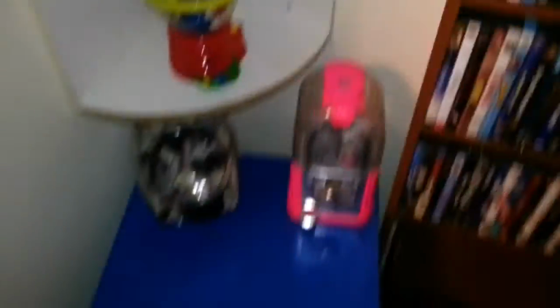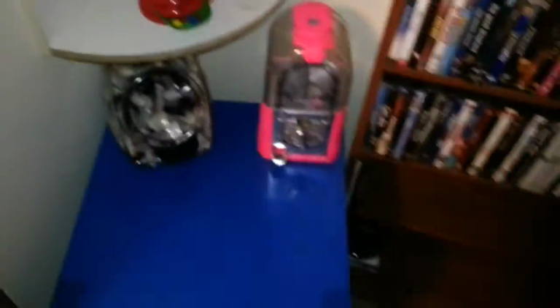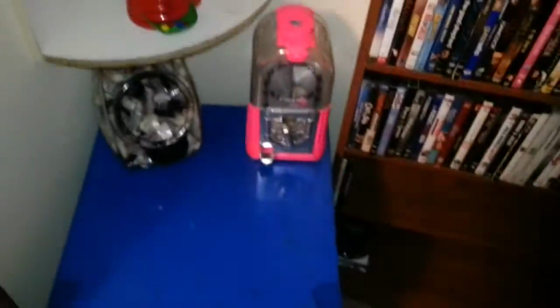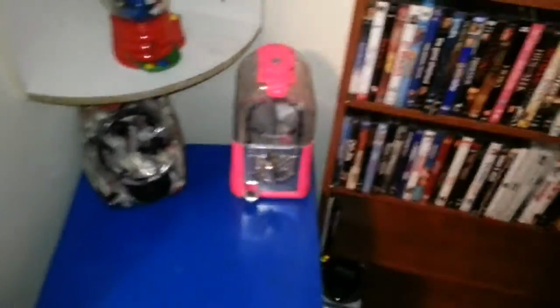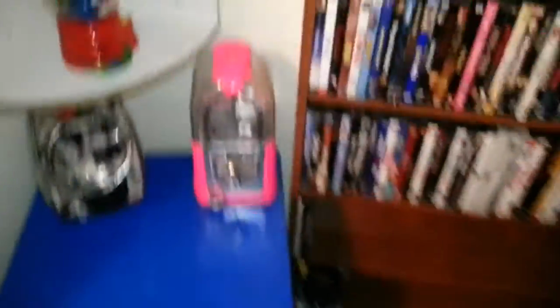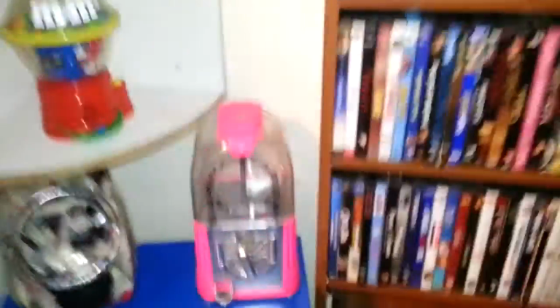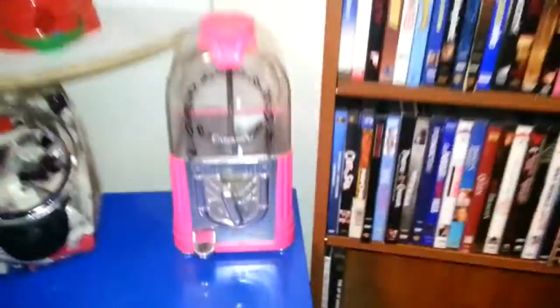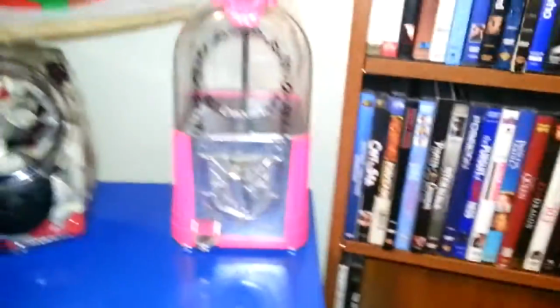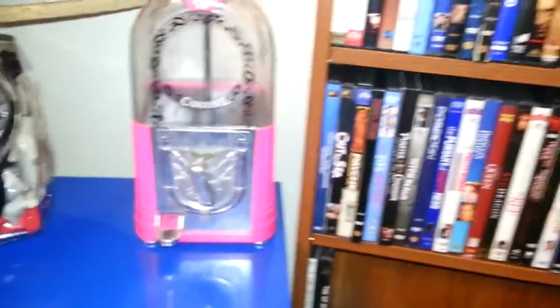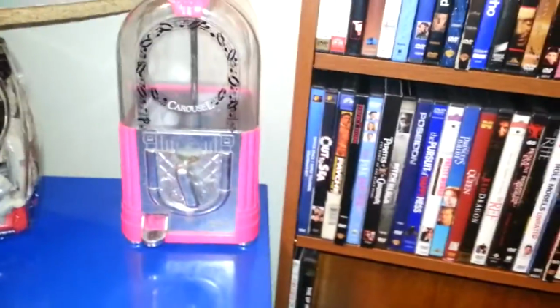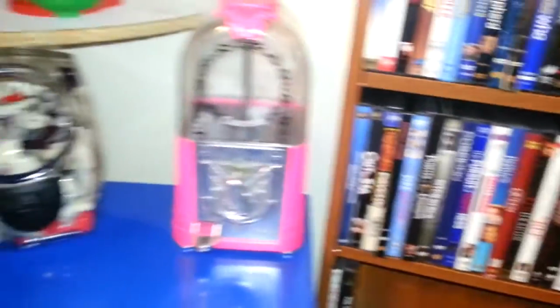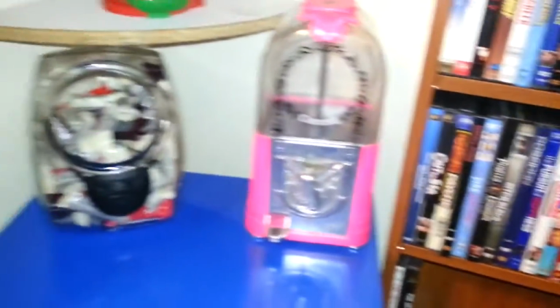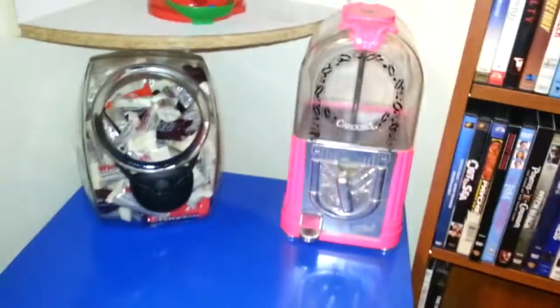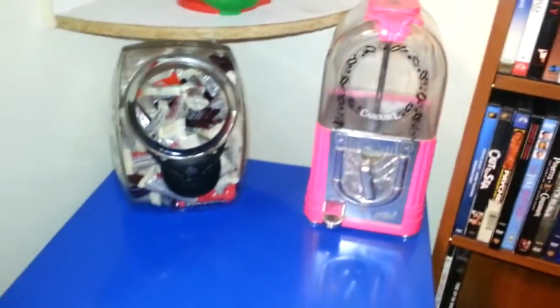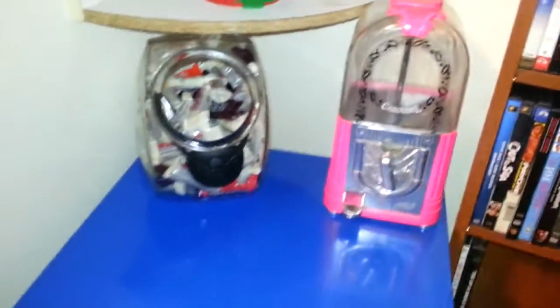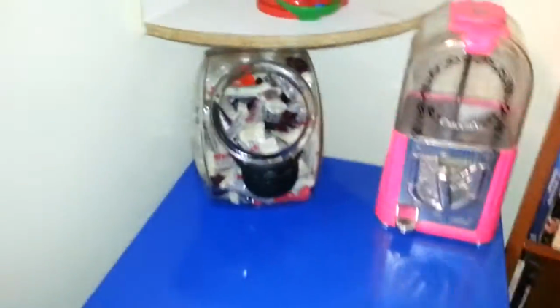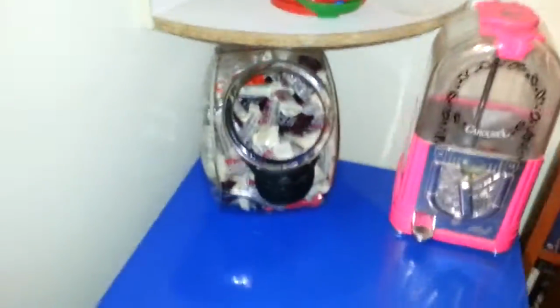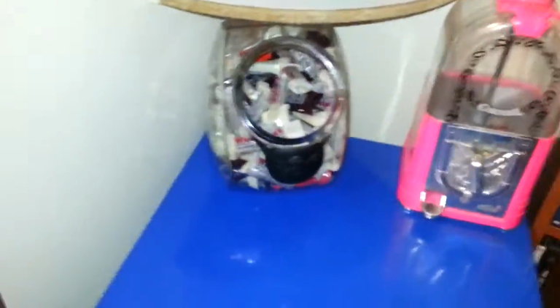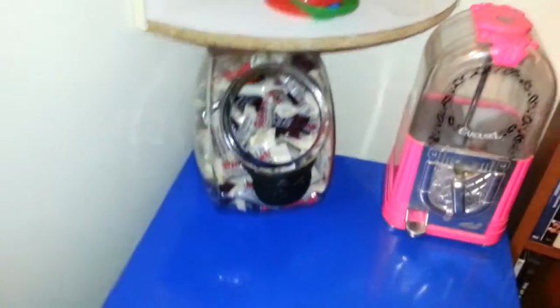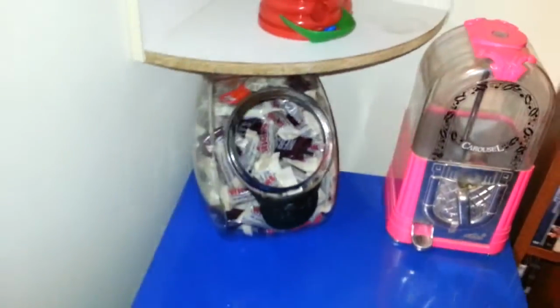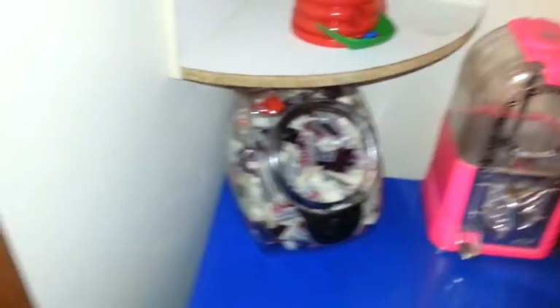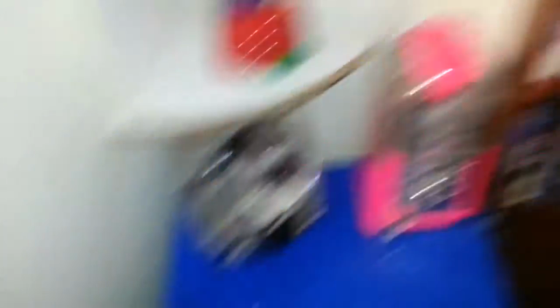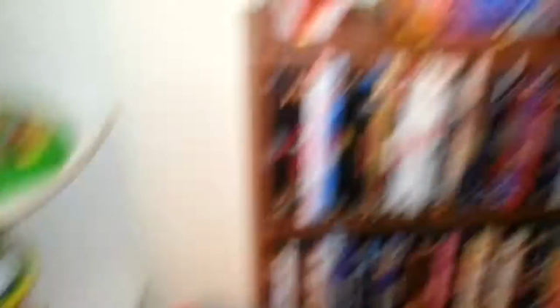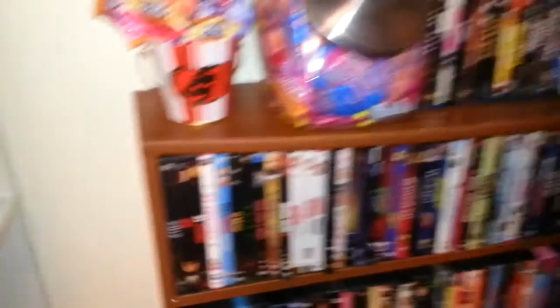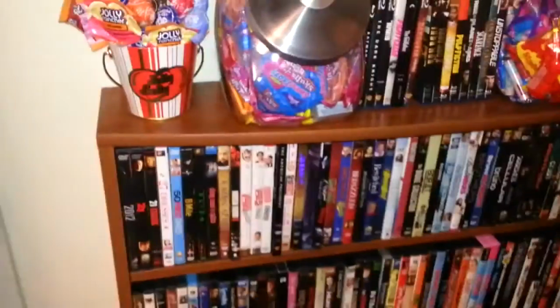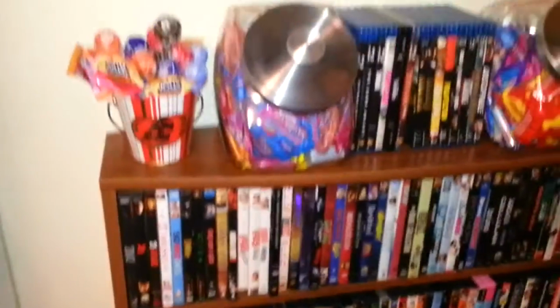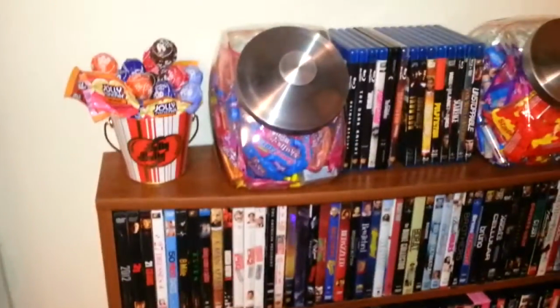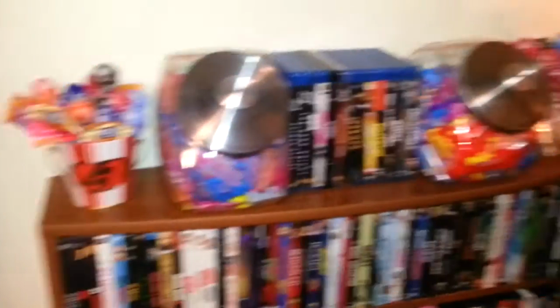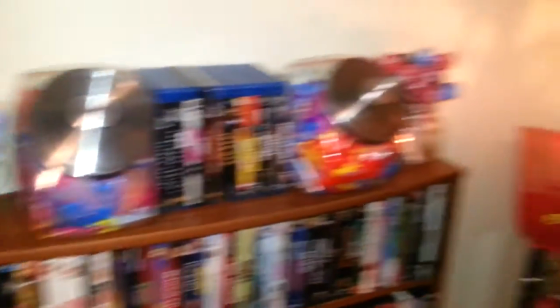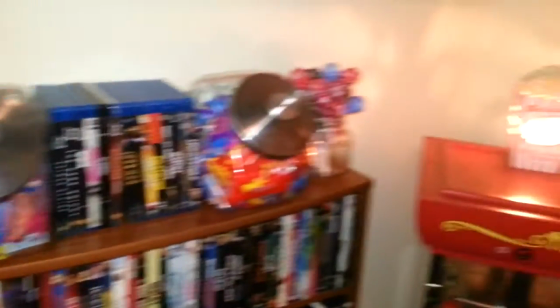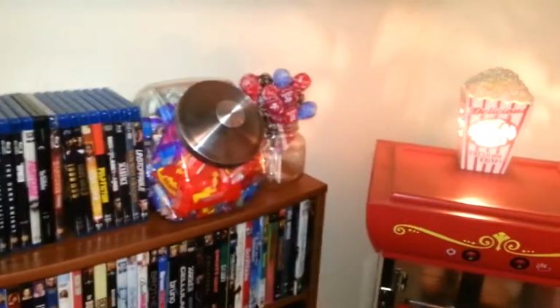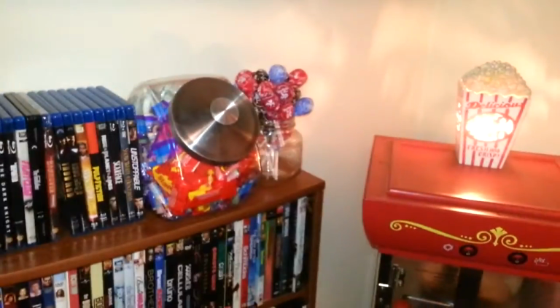Got our other candy dispenser — no candy in it at the moment. Got more candy, candy all over the place.